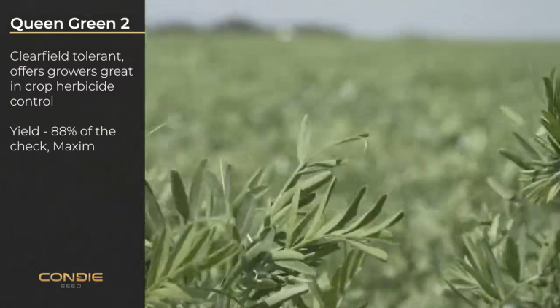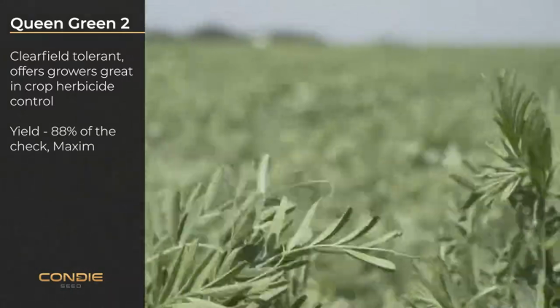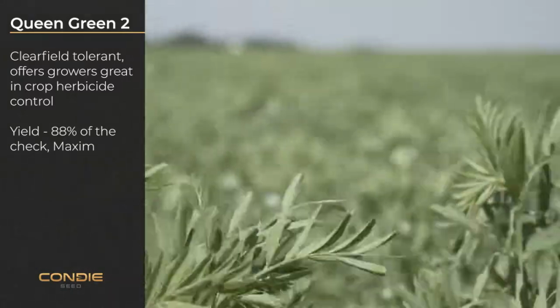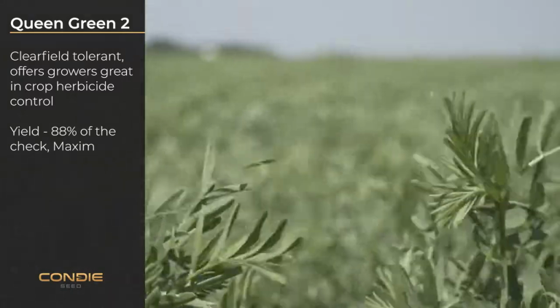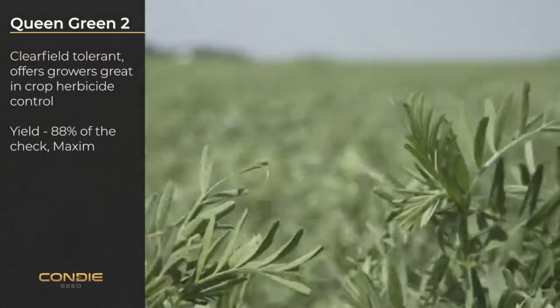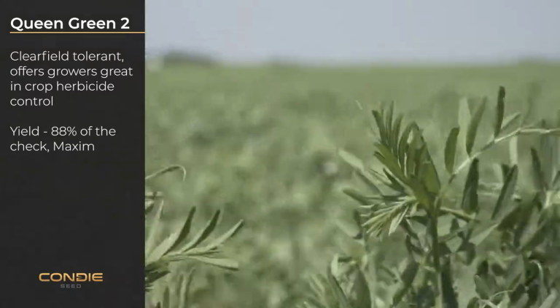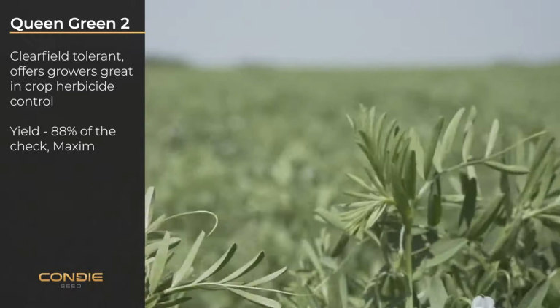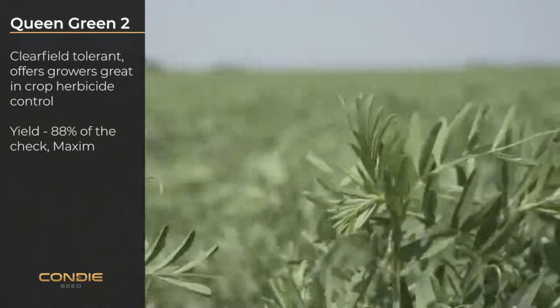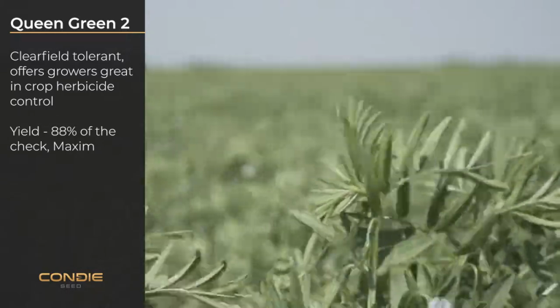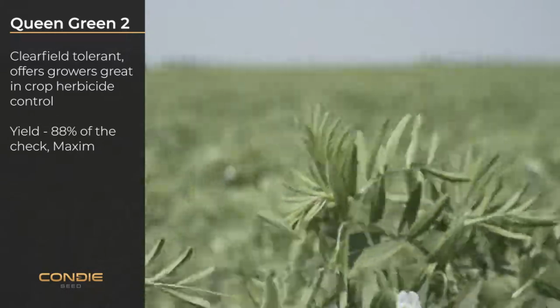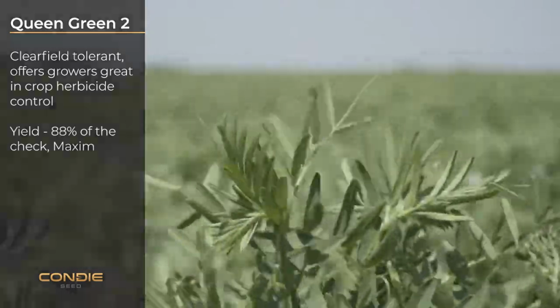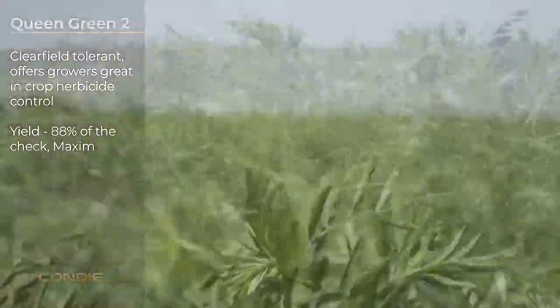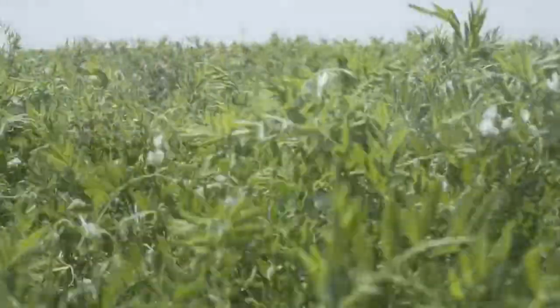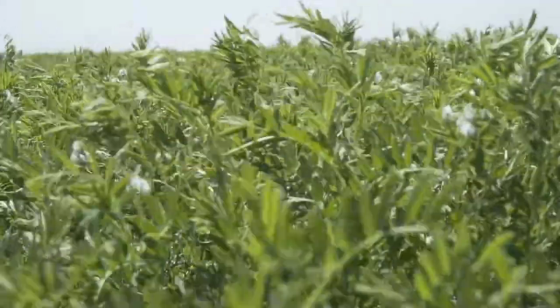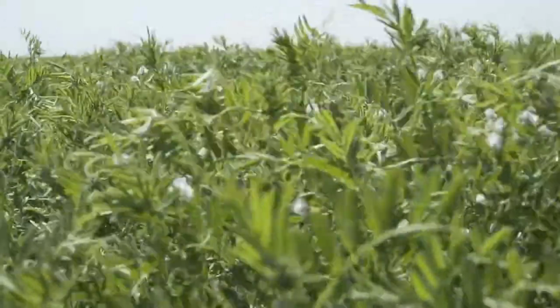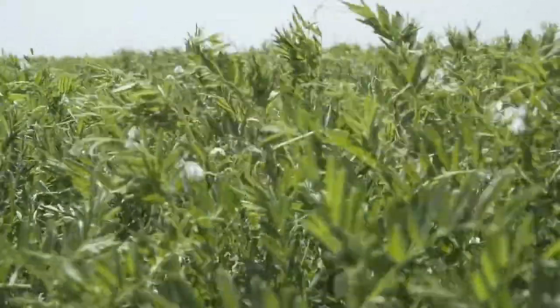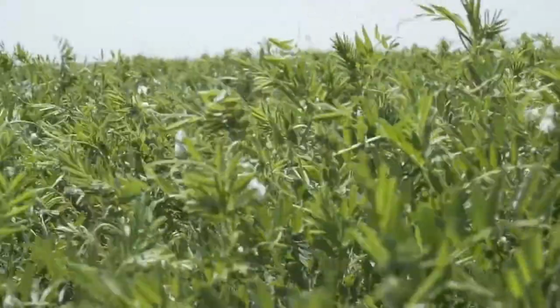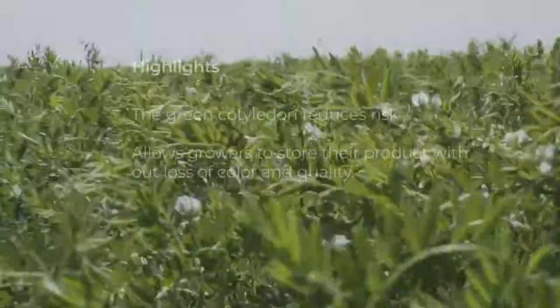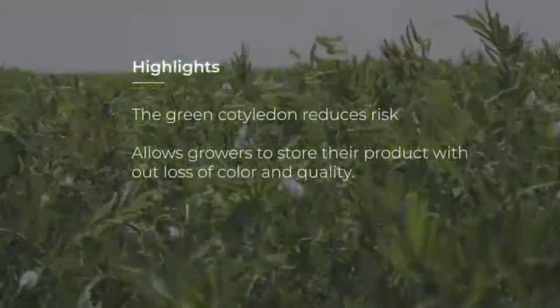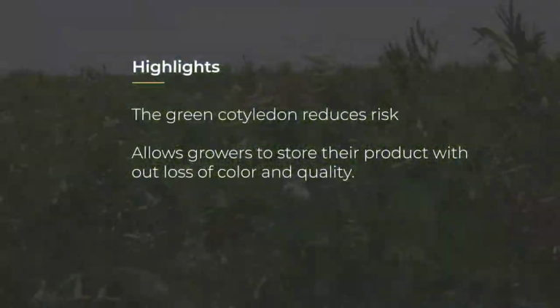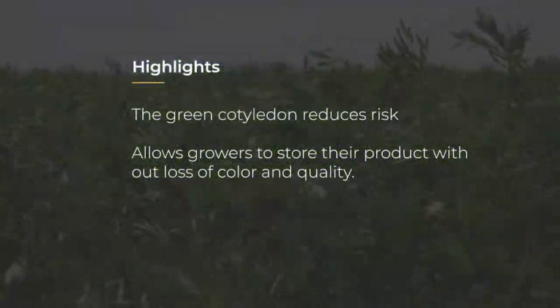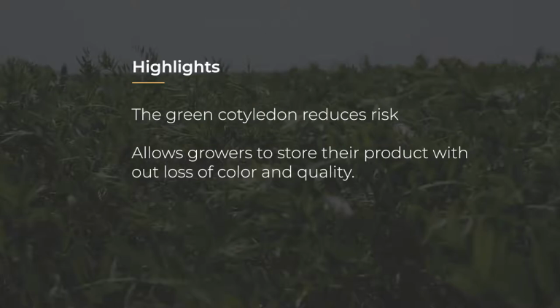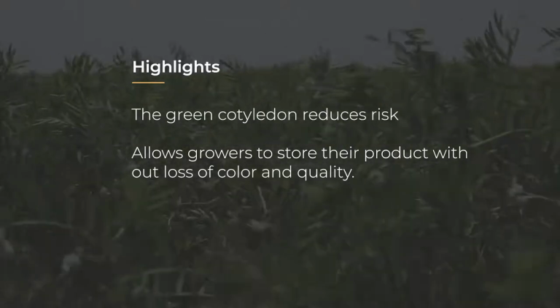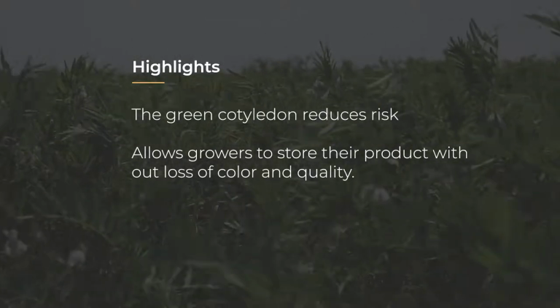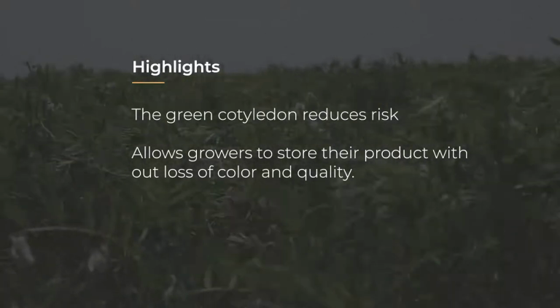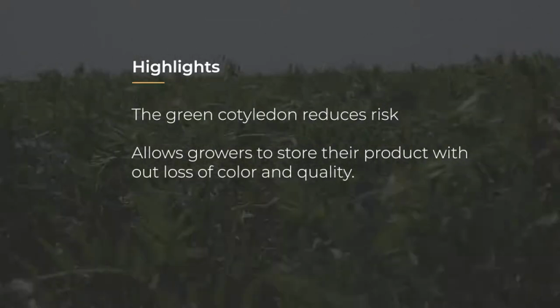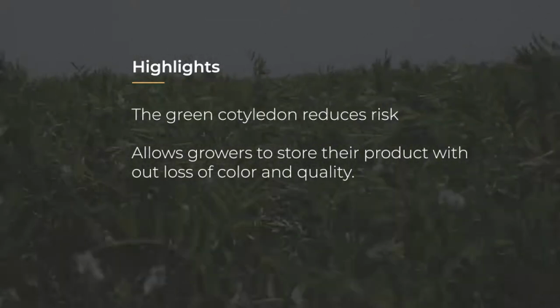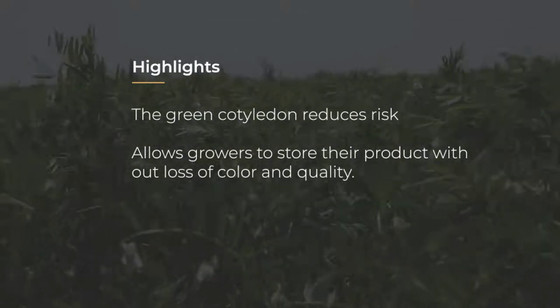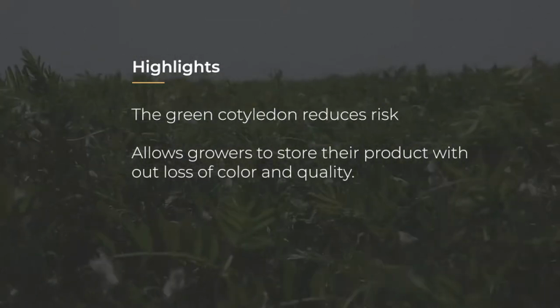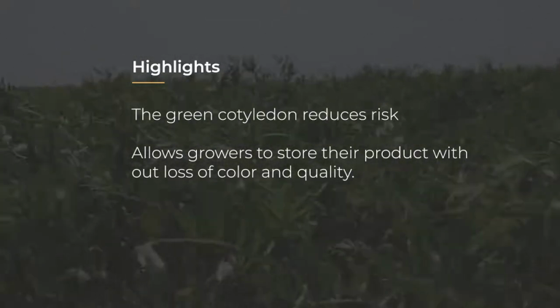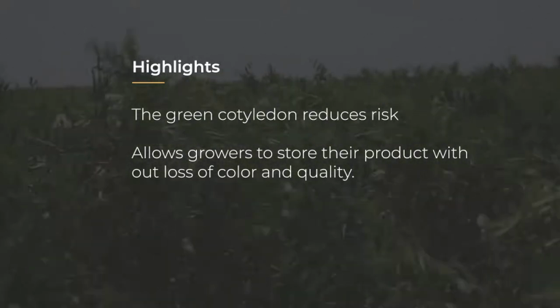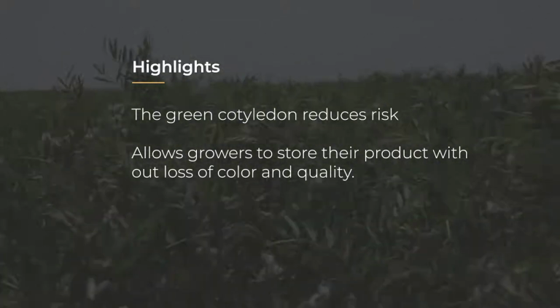Queen Green 2's yield is 88% of the check maximum. The green cotyledon reduces risk, allowing growers to store their product without loss of color and quality.